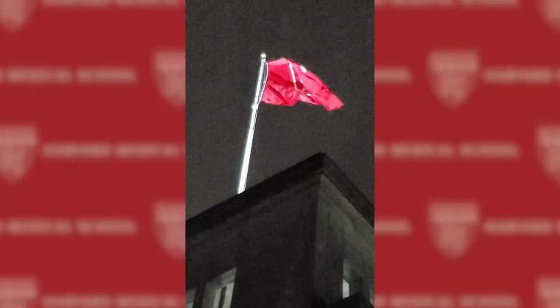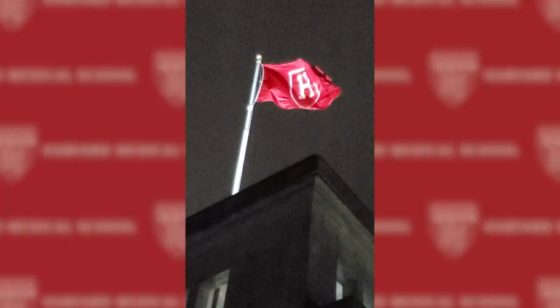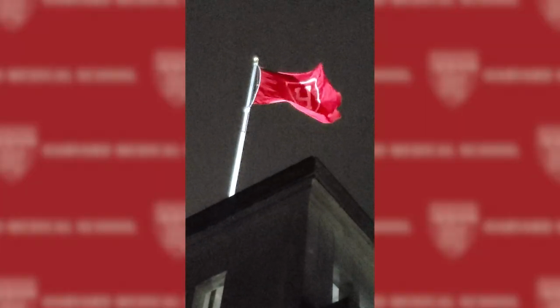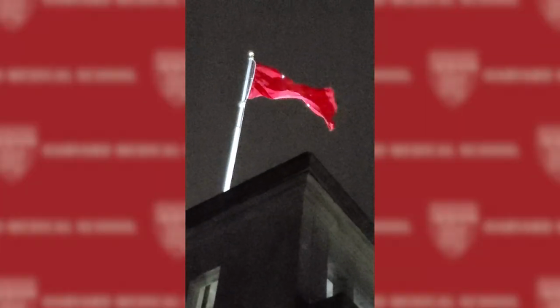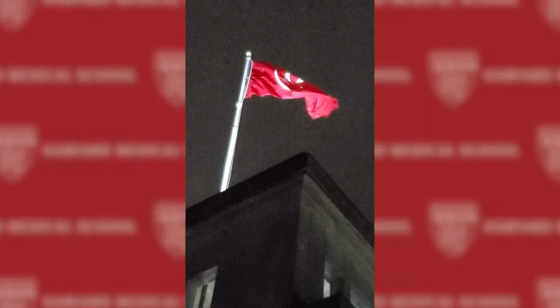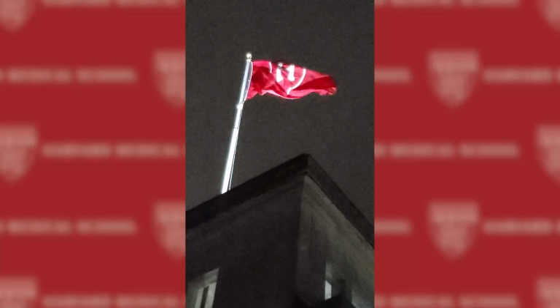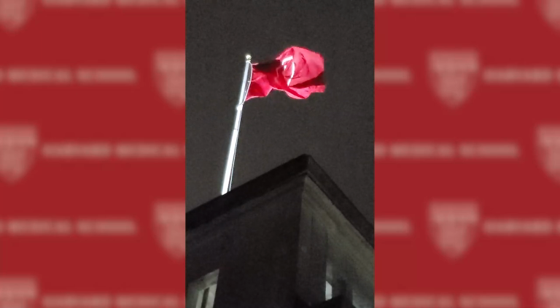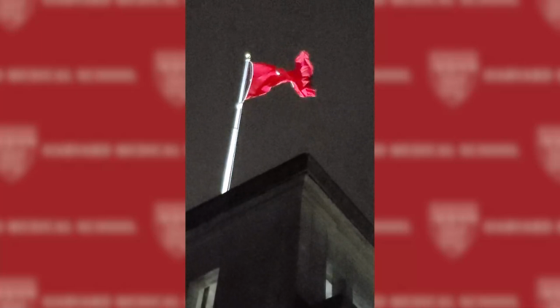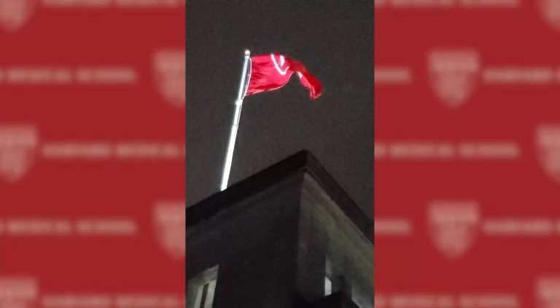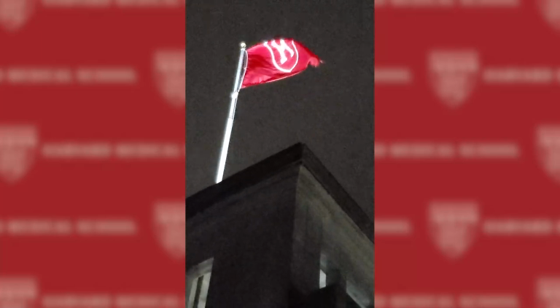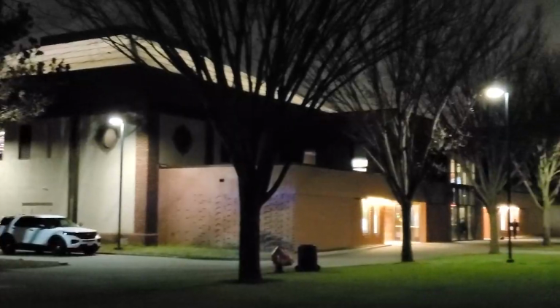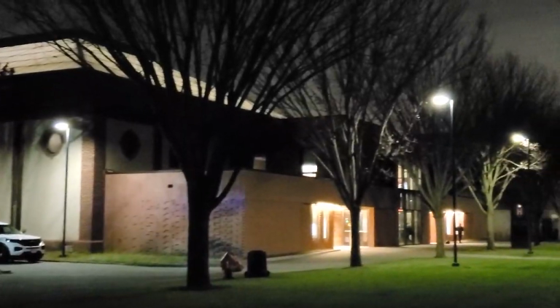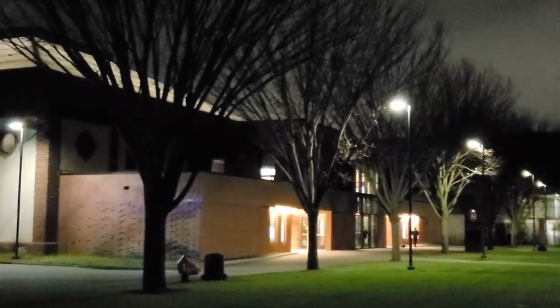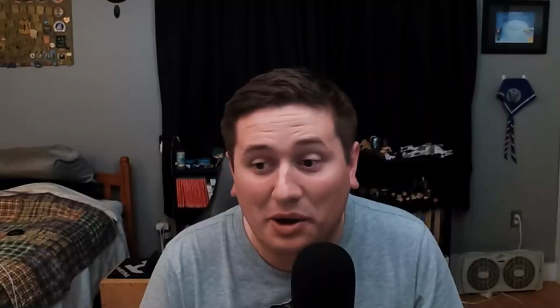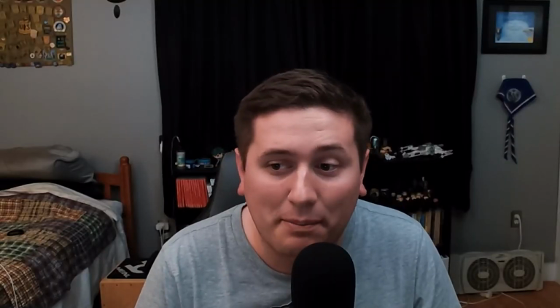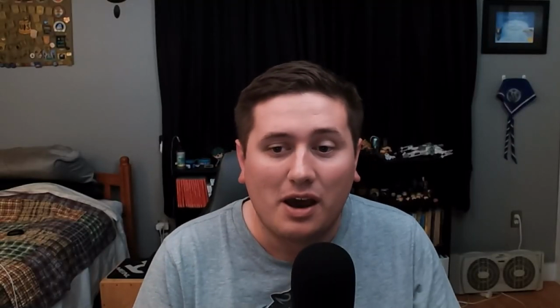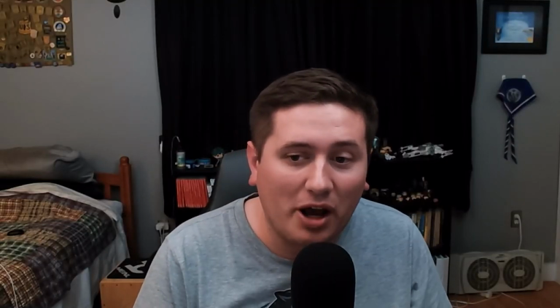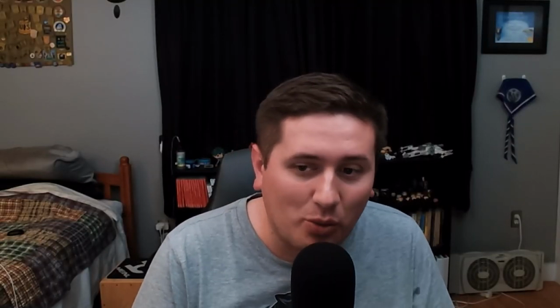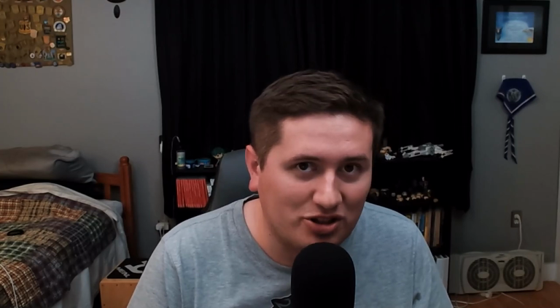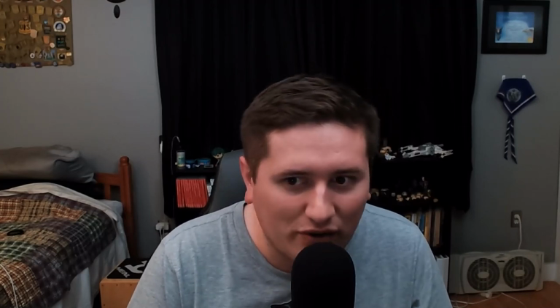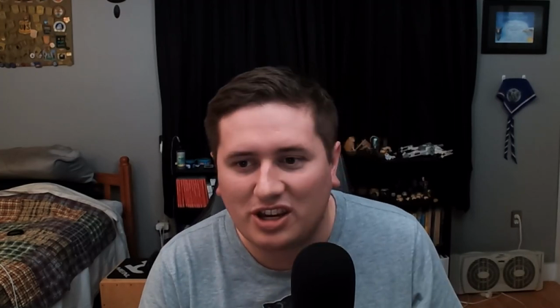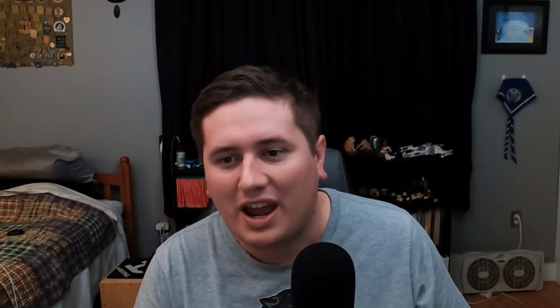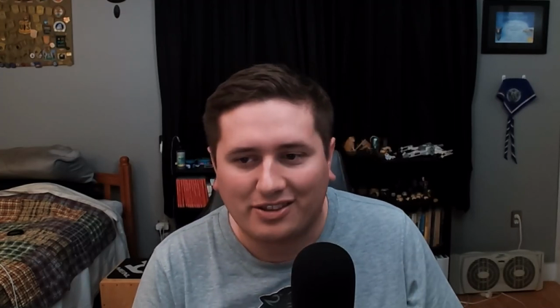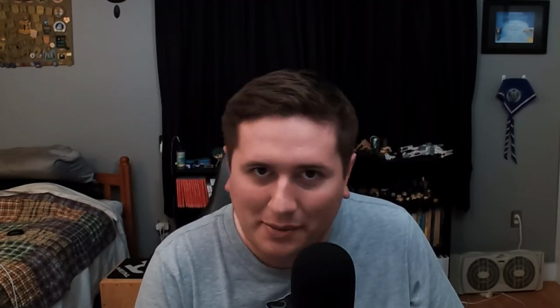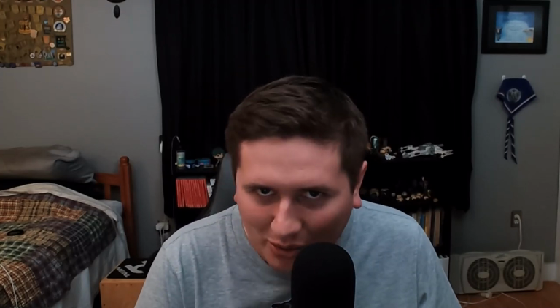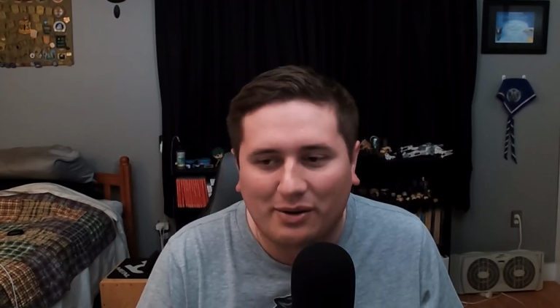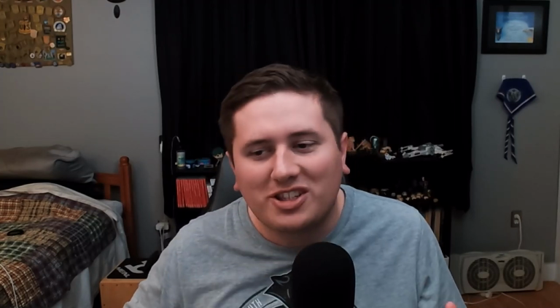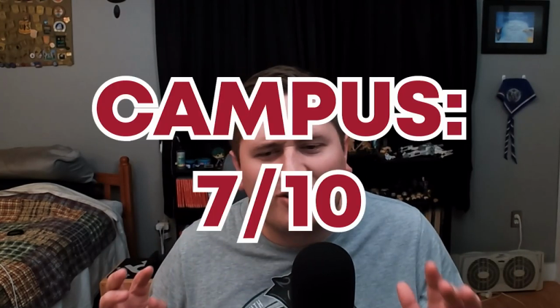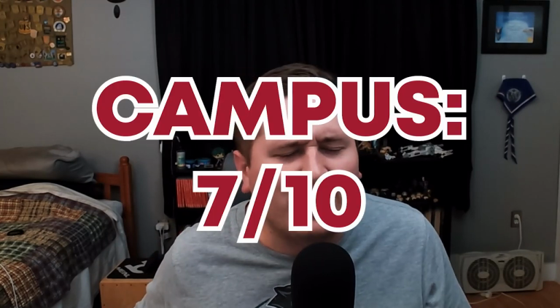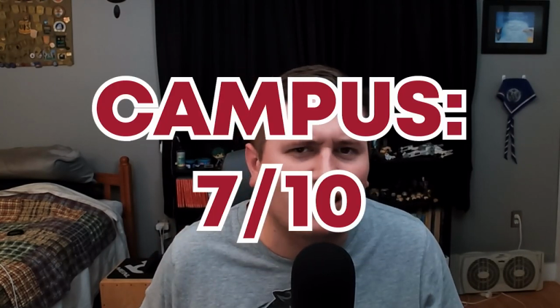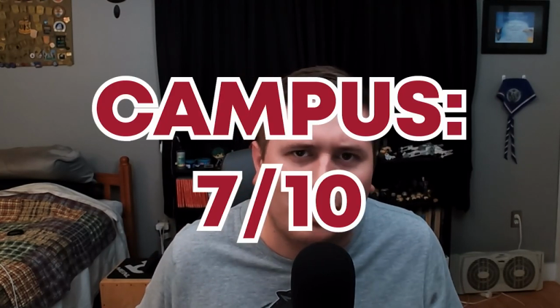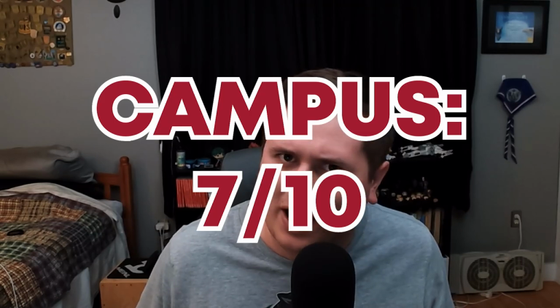Even at night you could tell that this was Harvard University just based off the vibes of the South Campus, but there wasn't much to do around here and there was absolutely no one around, so we still gave it a 7 out of 10 for campus vibes.